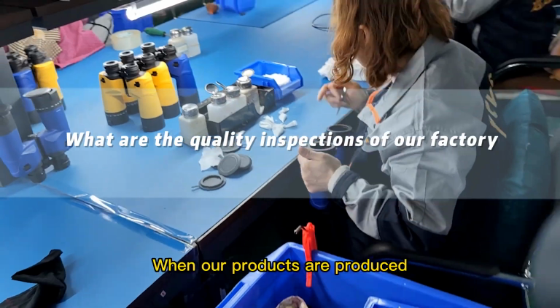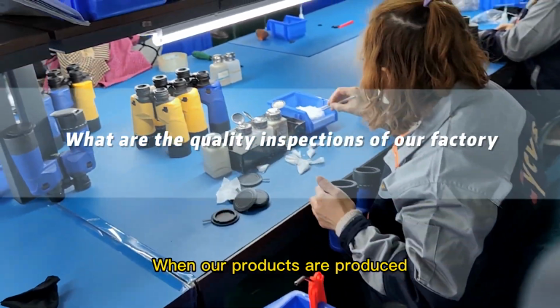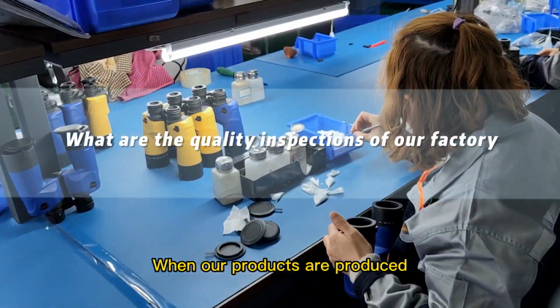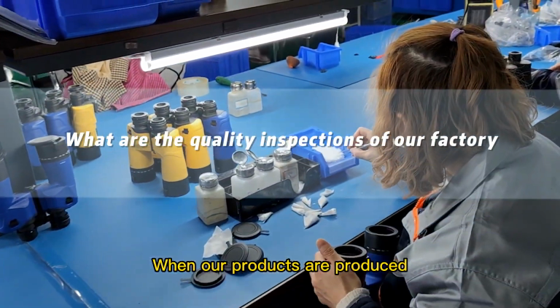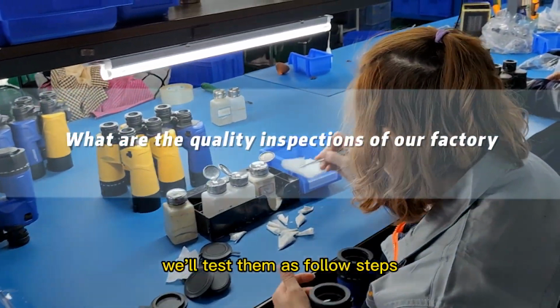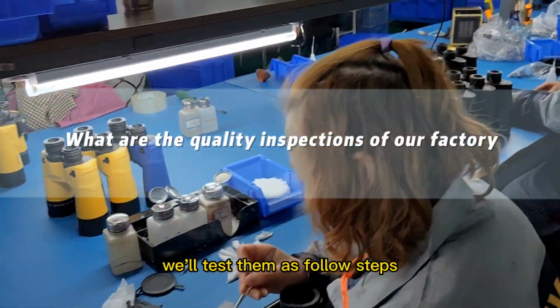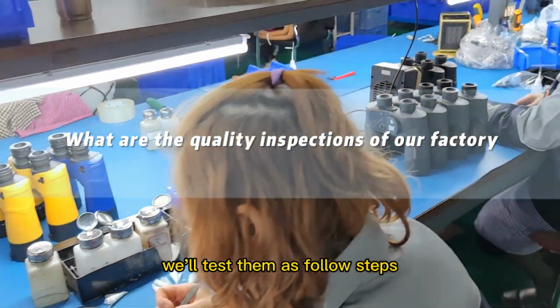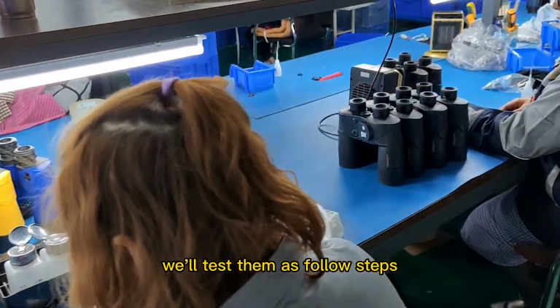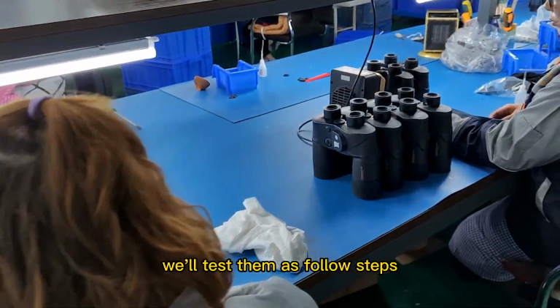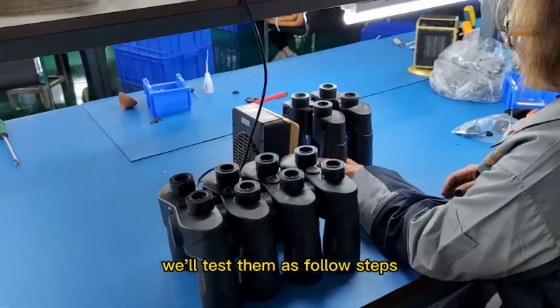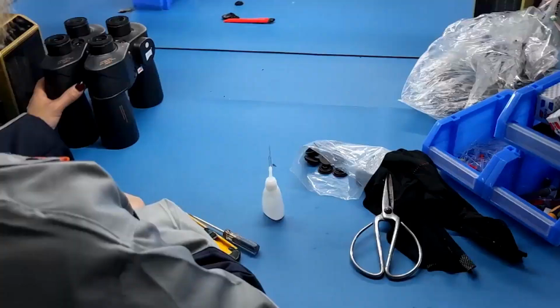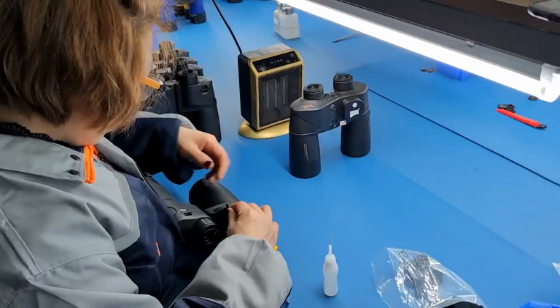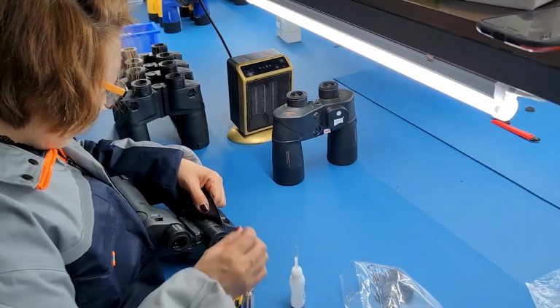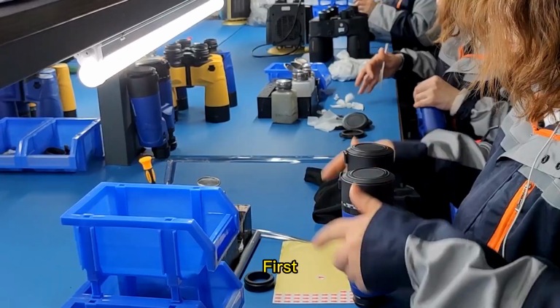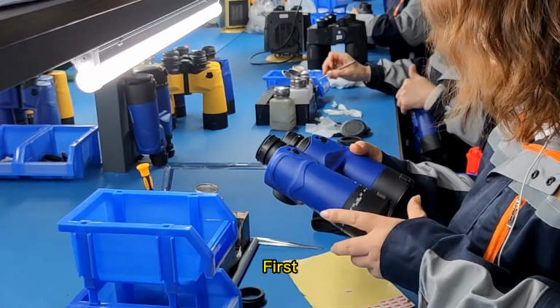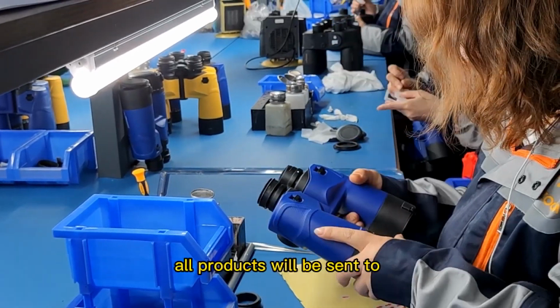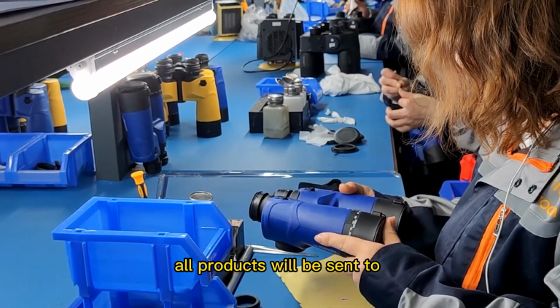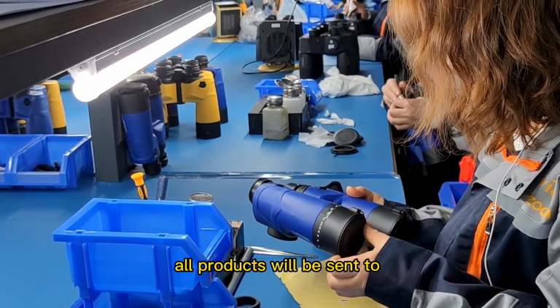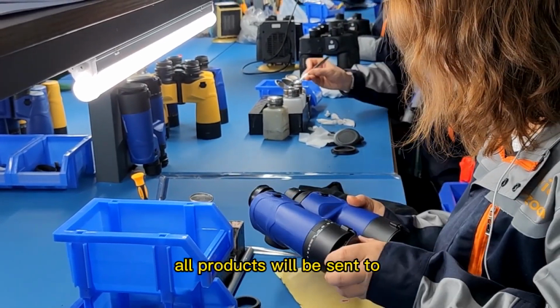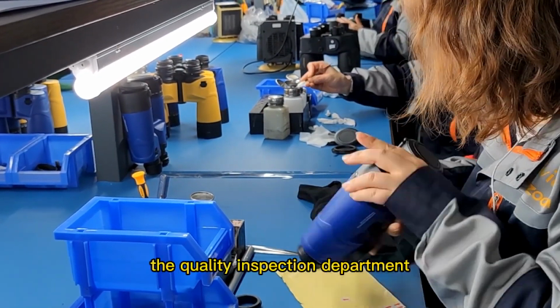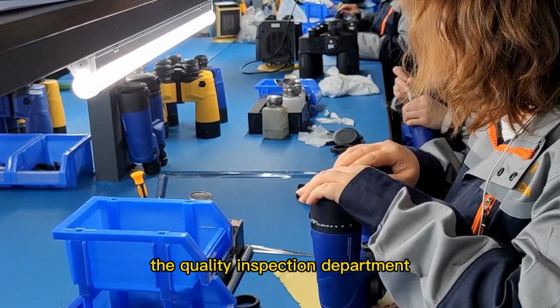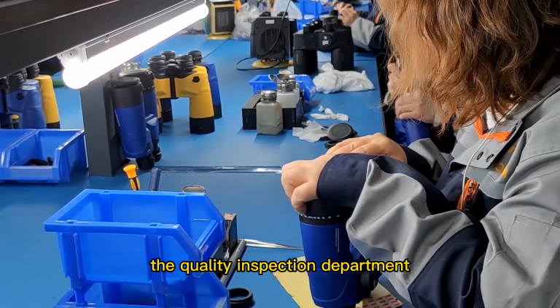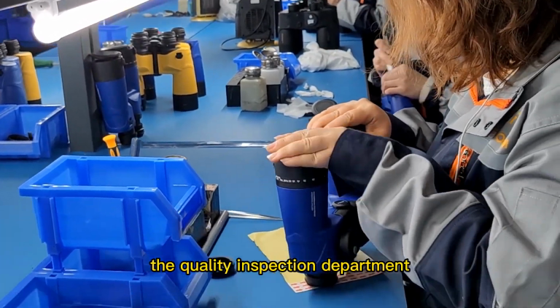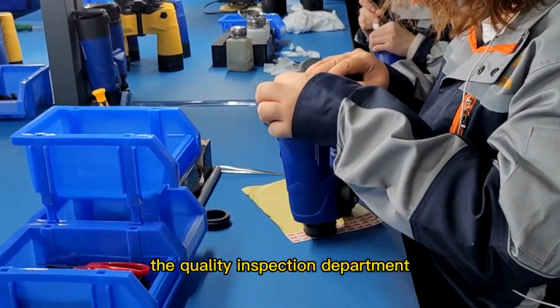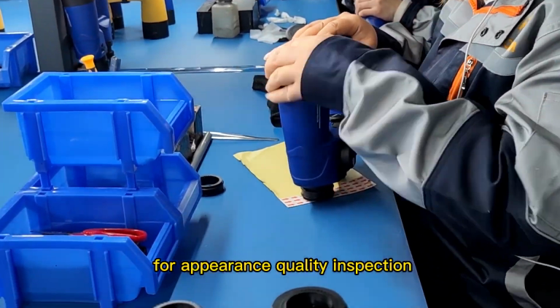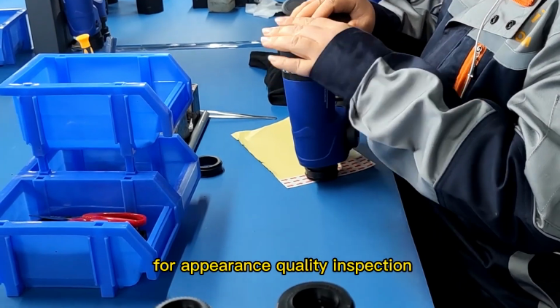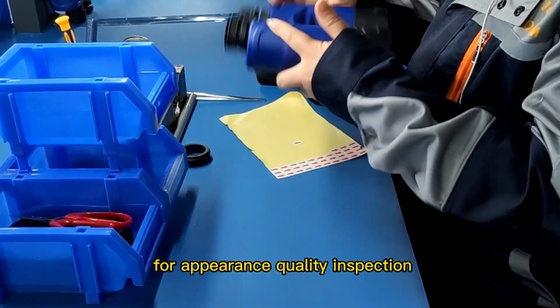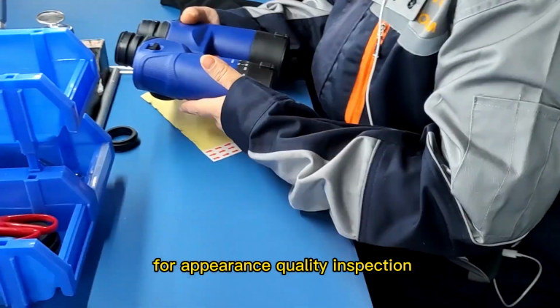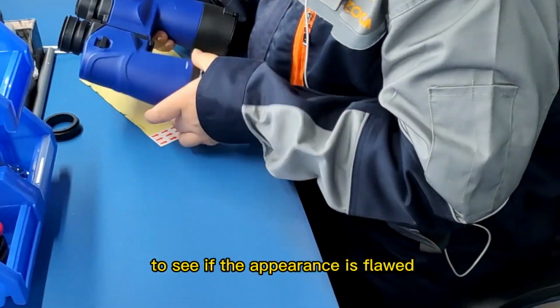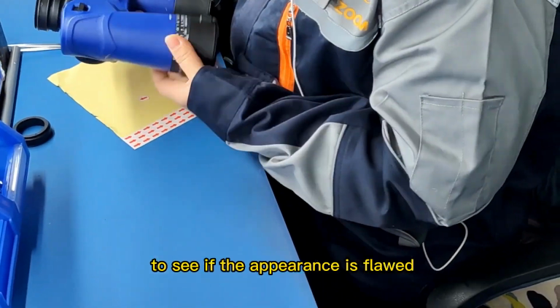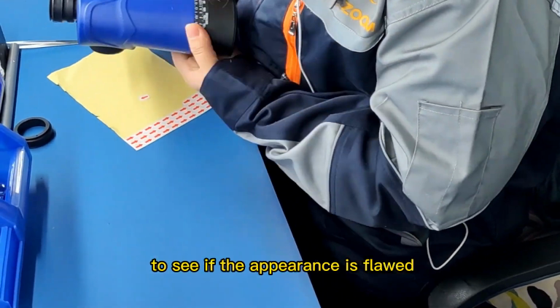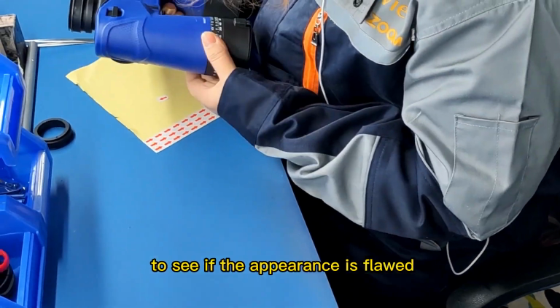When our products are produced, we will test them with the following steps. First, all products will be sent to the Quality Inspection Department for Appearance Quality Inspection to see if the appearance is flawed.